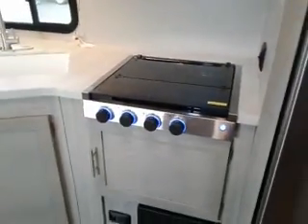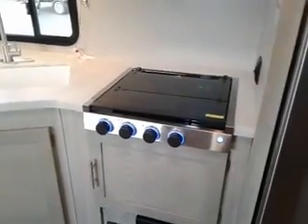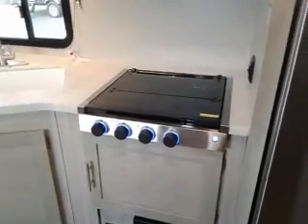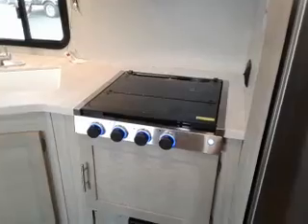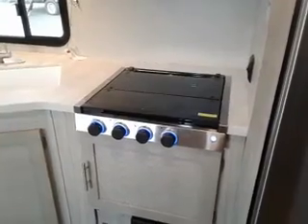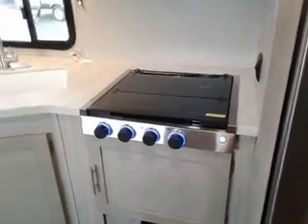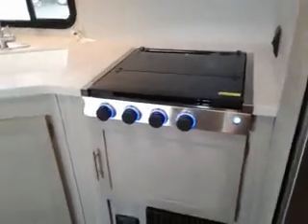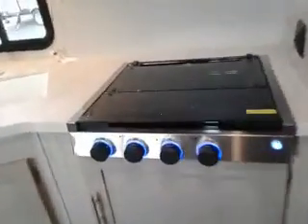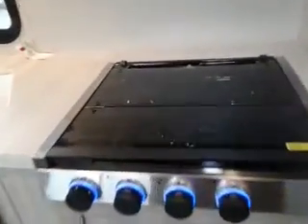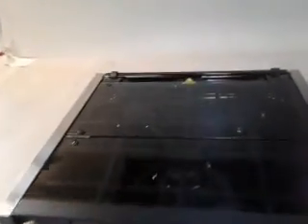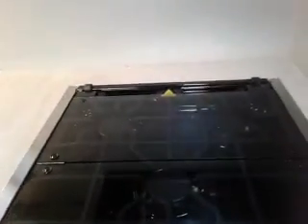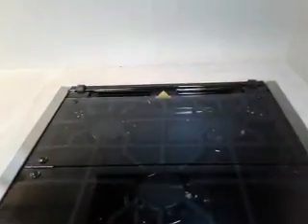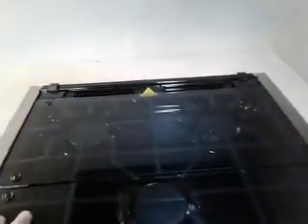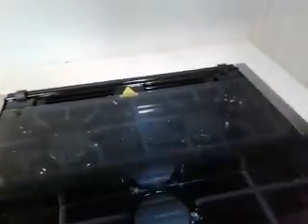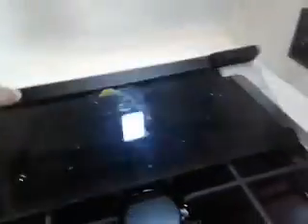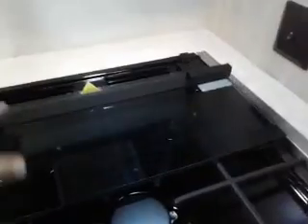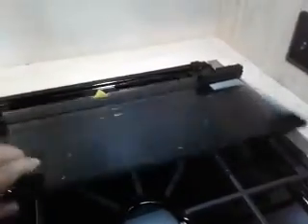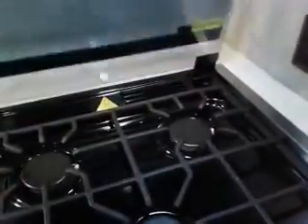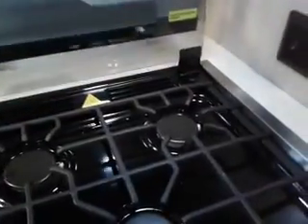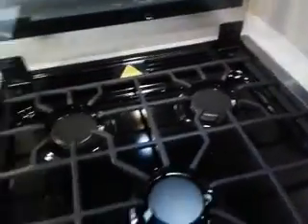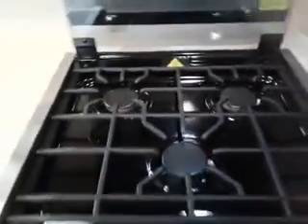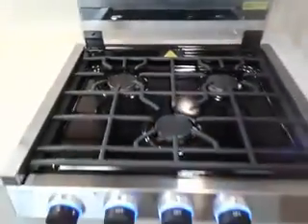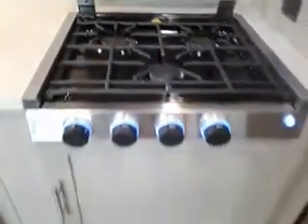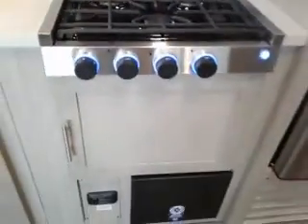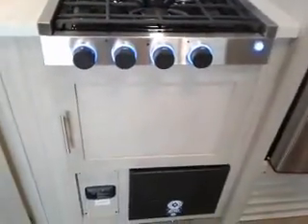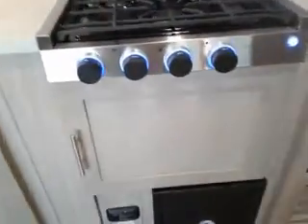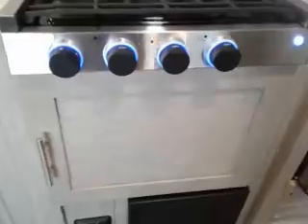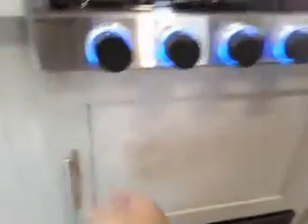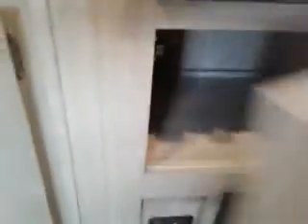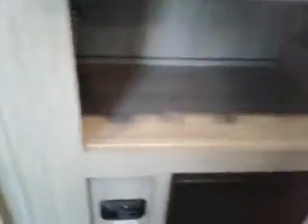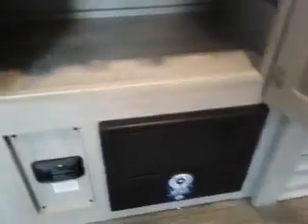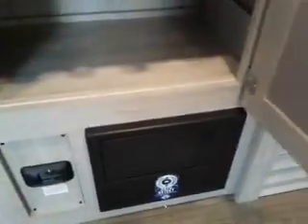Three-burner cooktop only. I've seen the two cooktops, but never the three cooktop — this is pretty neat. And we don't have an oven, but look at all the extra storage they gave you for that.